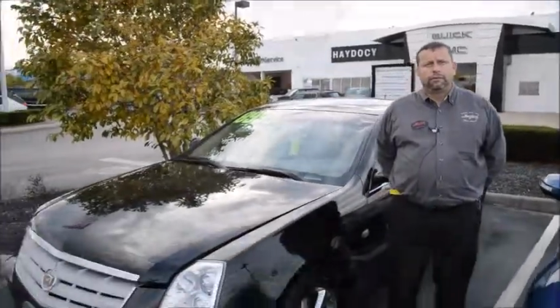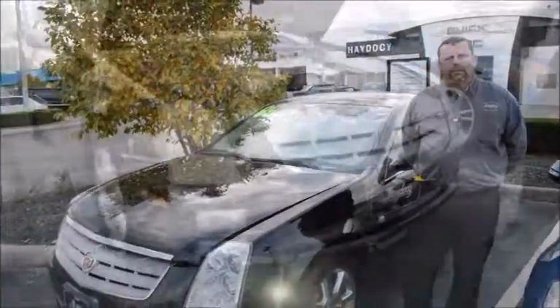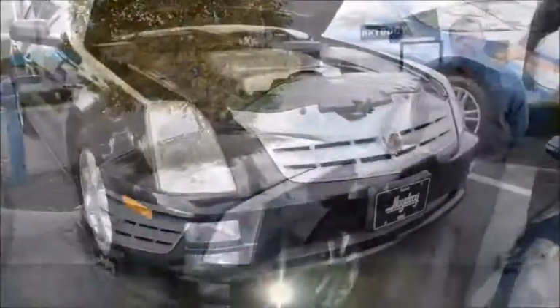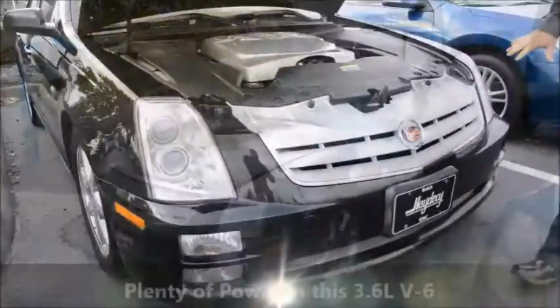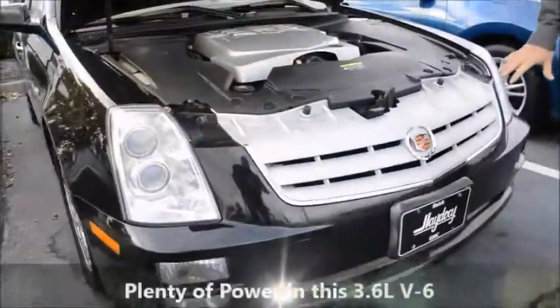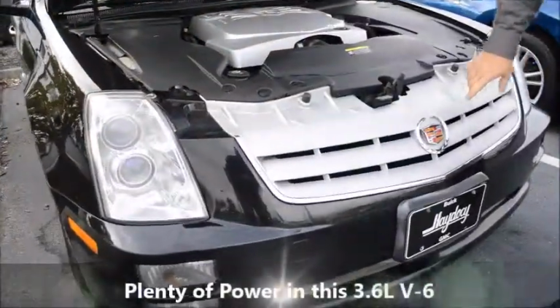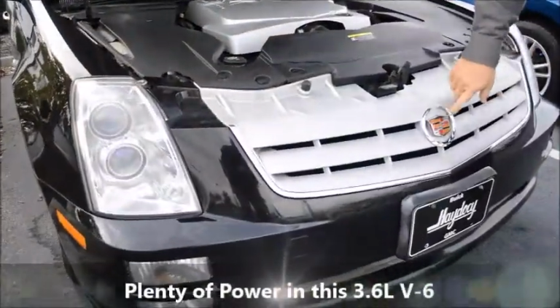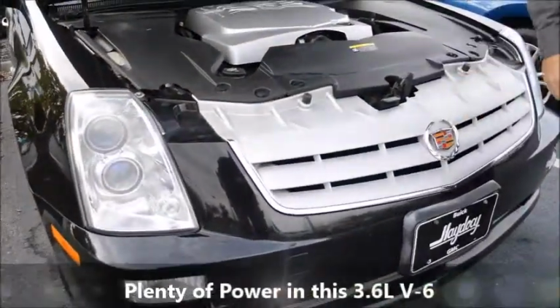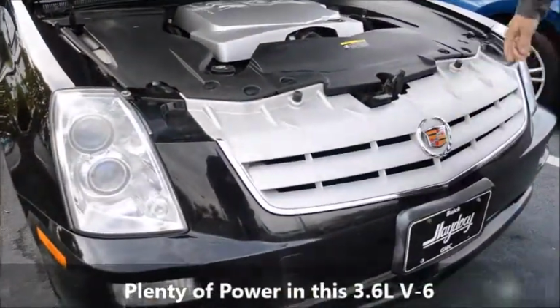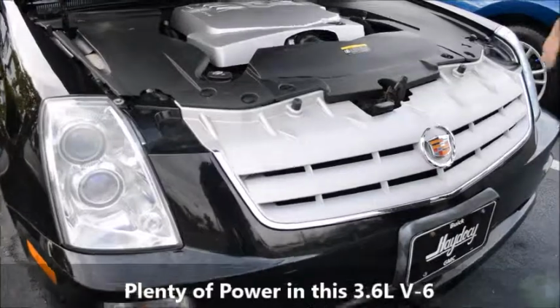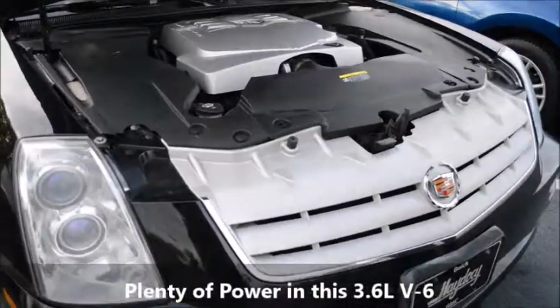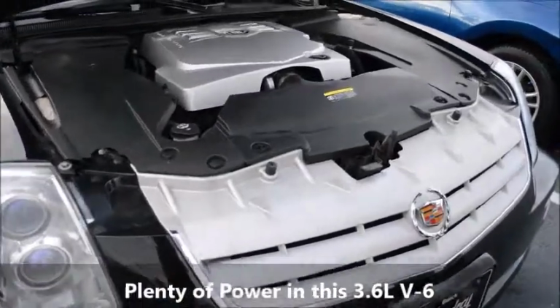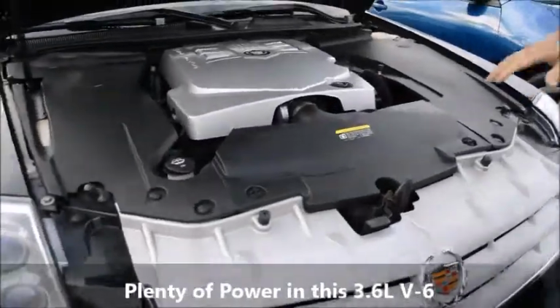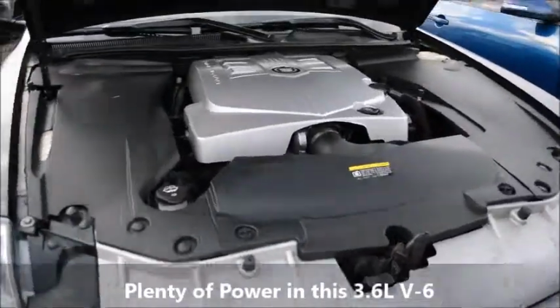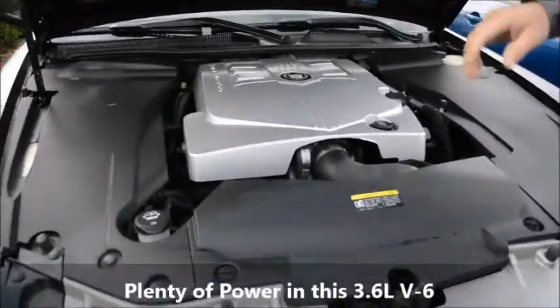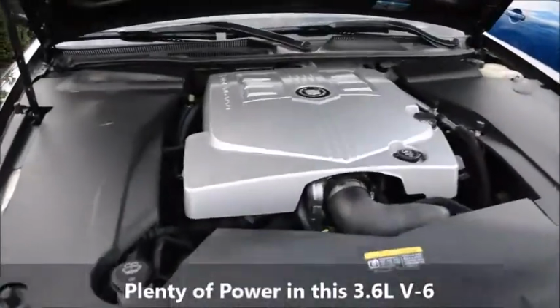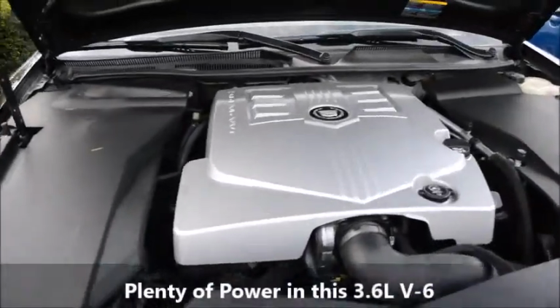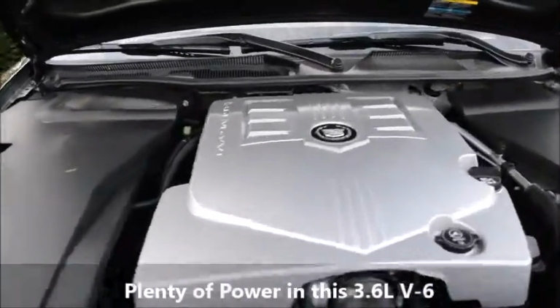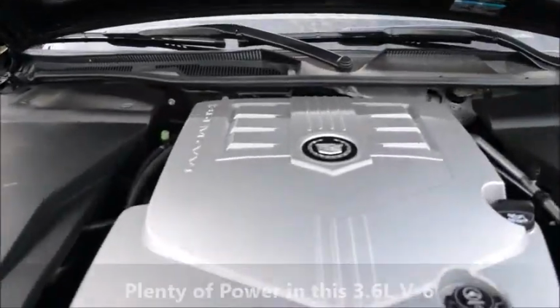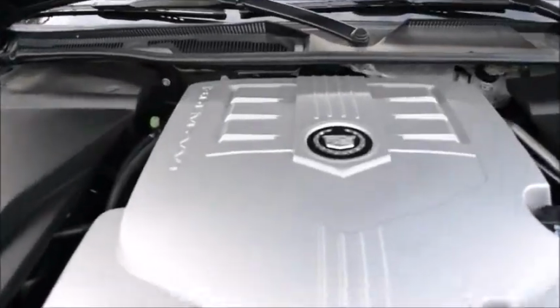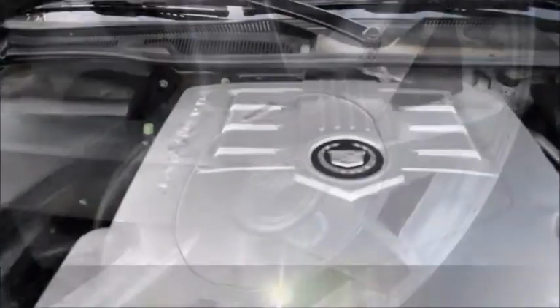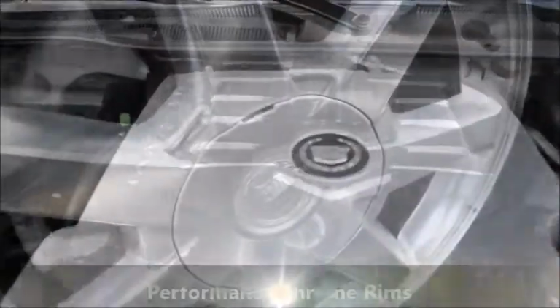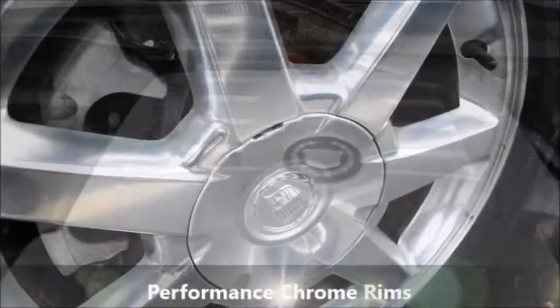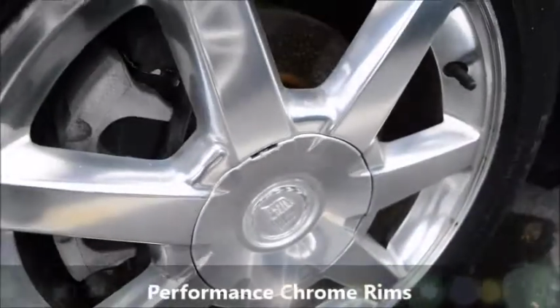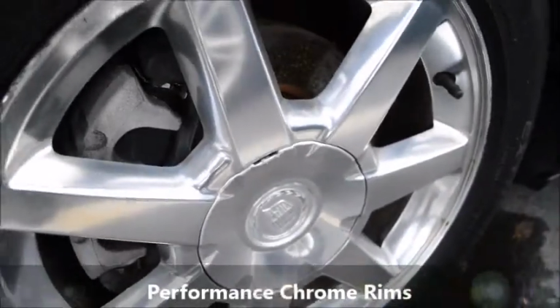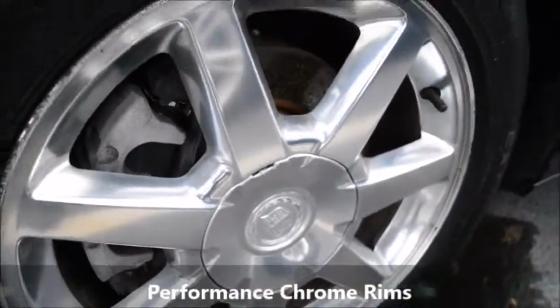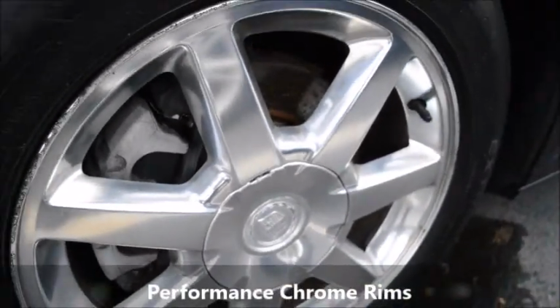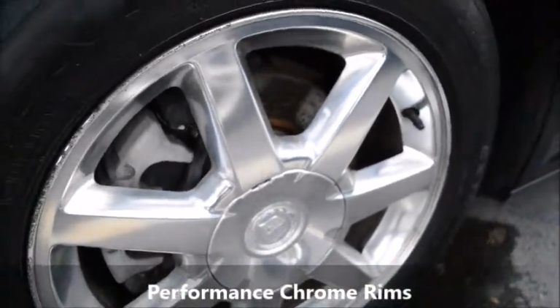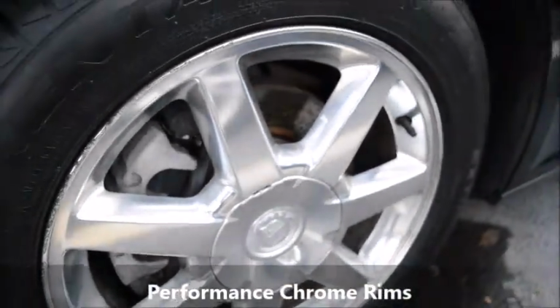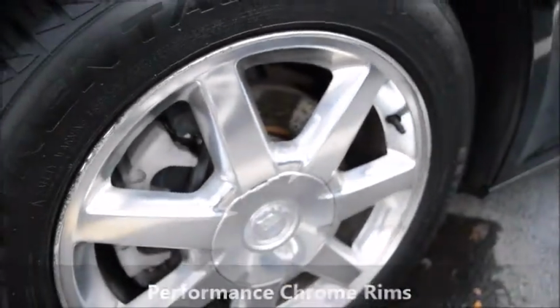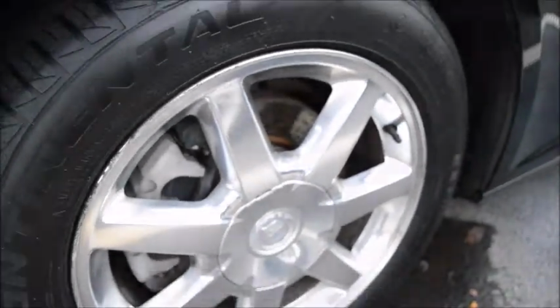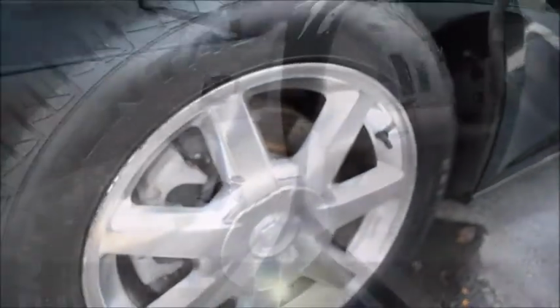As we go into the front of the vehicle, of course the famous Cadillac symbol, halogen headlights. This does have a 3.6 liter V6 motor. It has the nice performance chrome wheels on it. Not only does it give you a great look, great performance, and a great ride.